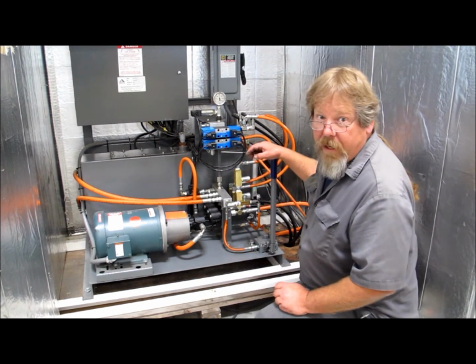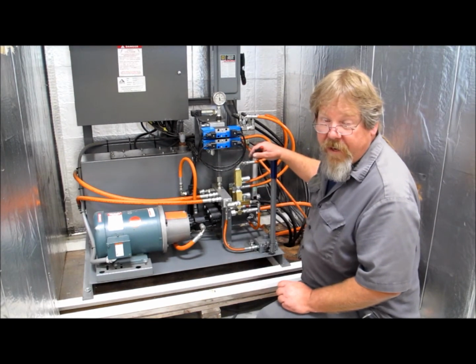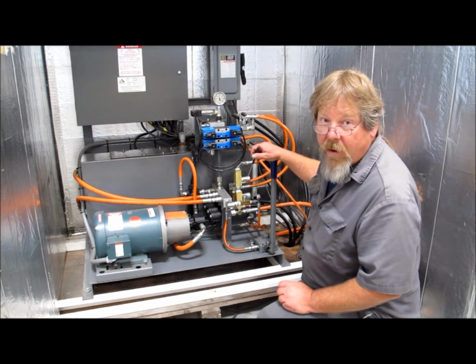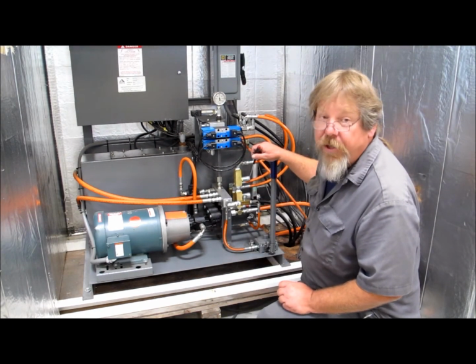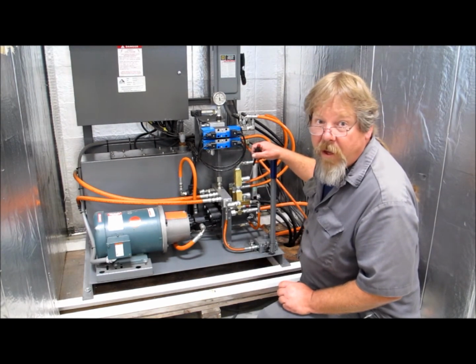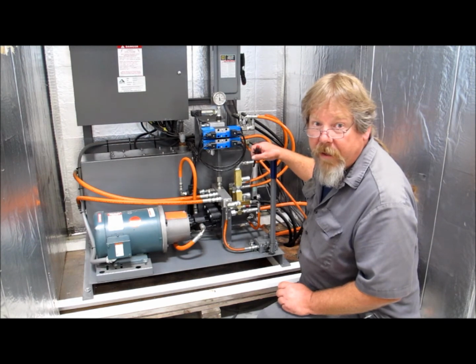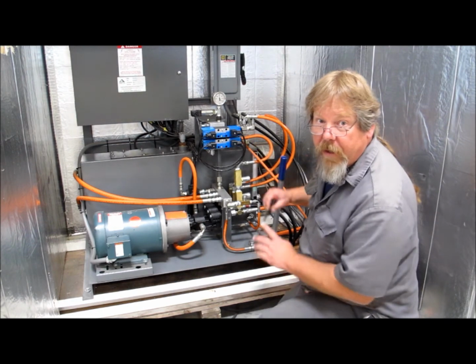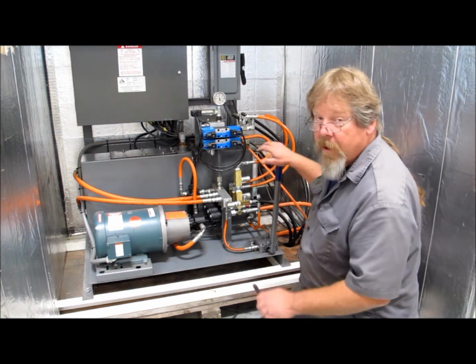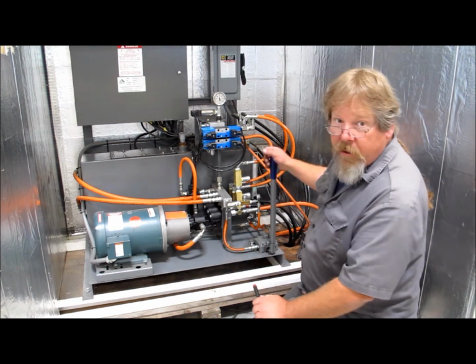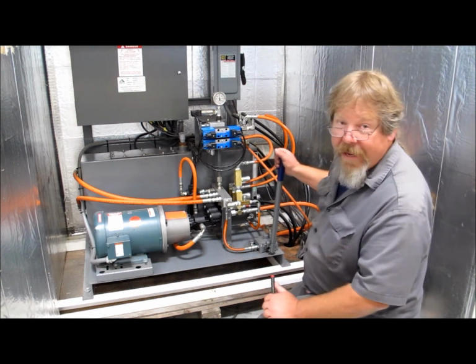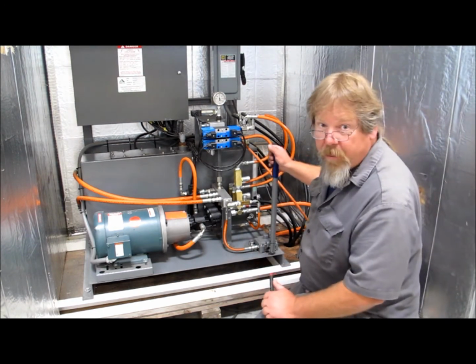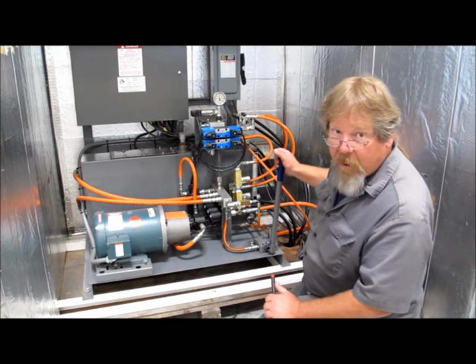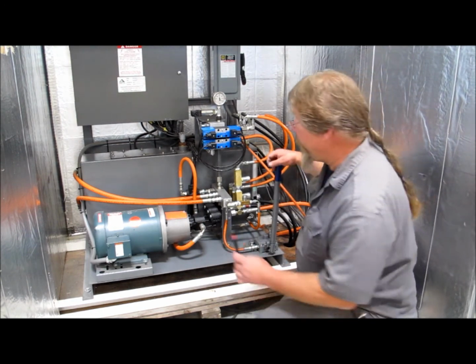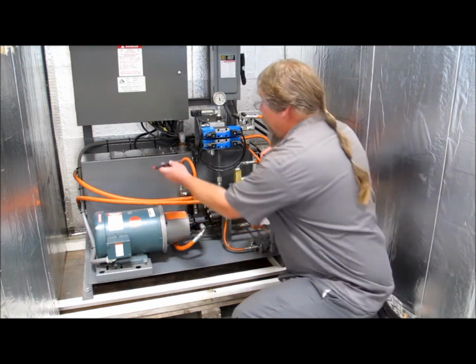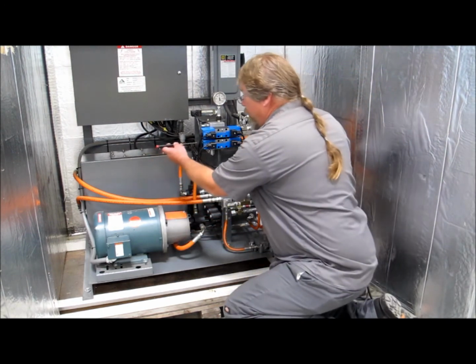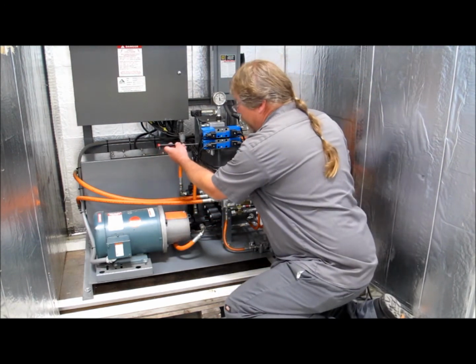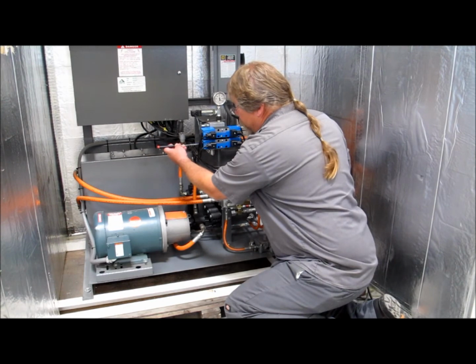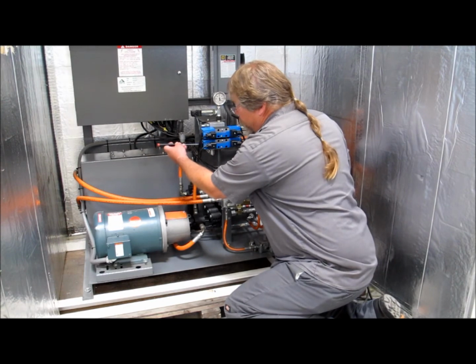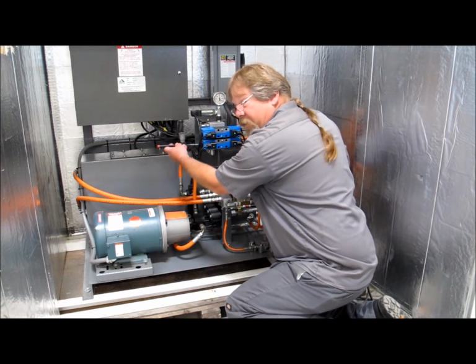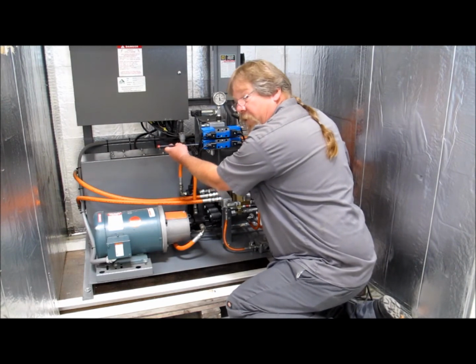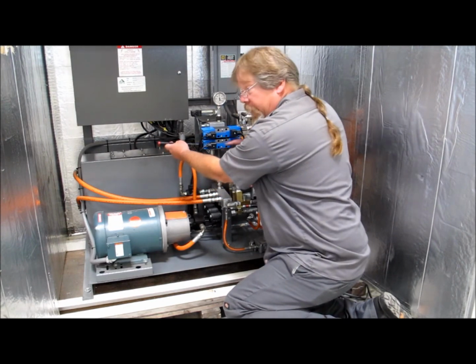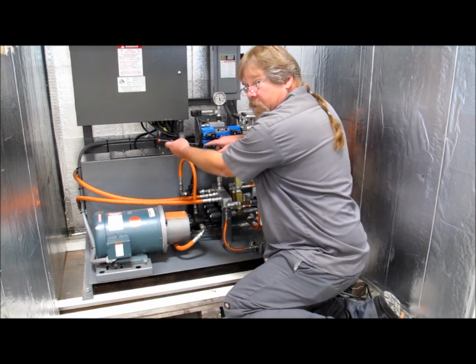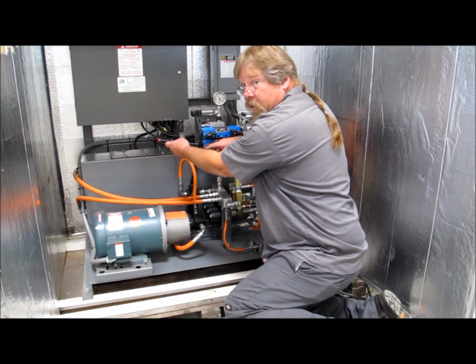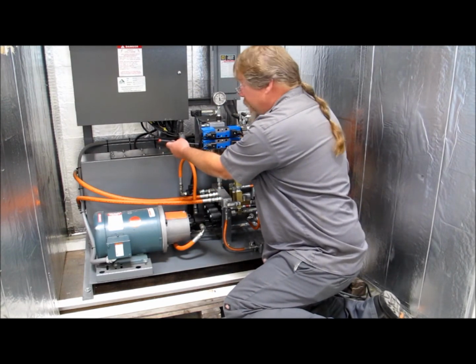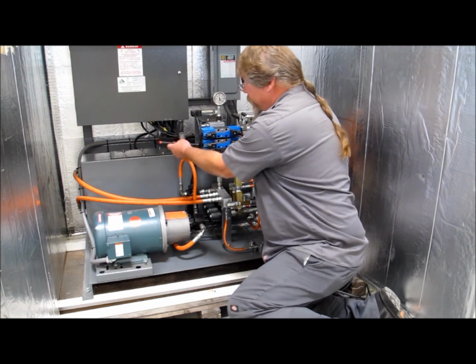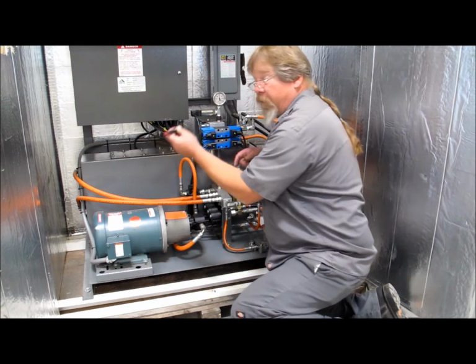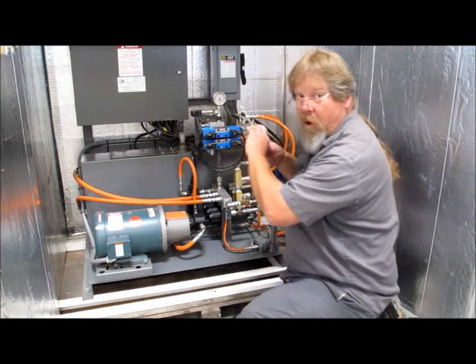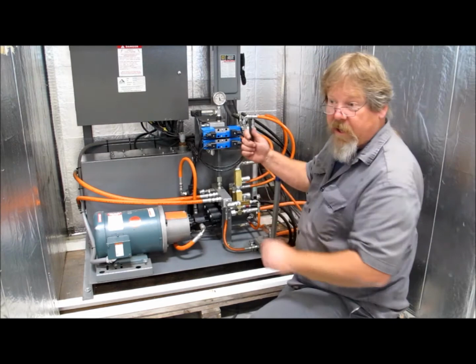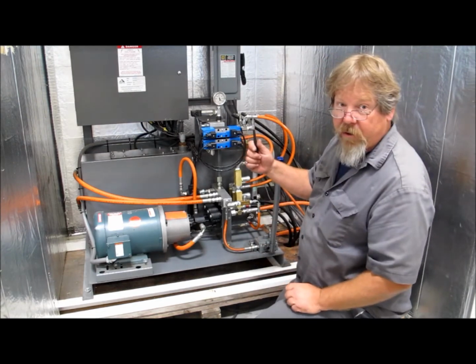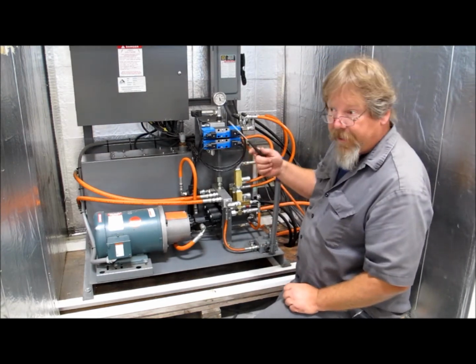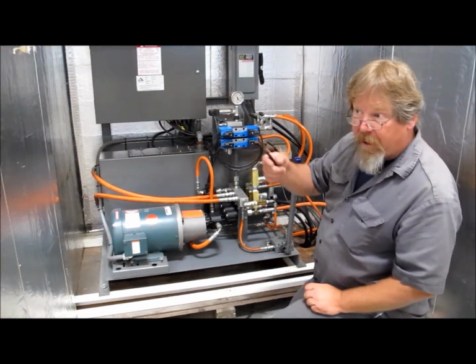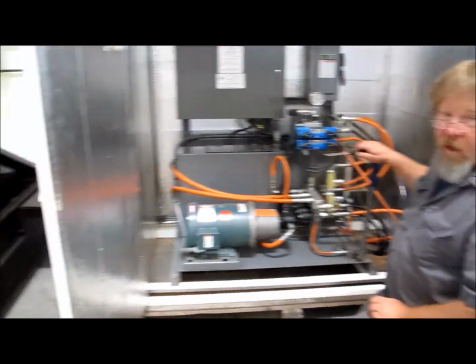In the event of a power outage, you can still operate the barriers. Use this hand pump to bring up pressure and manually shift this directional valve through the little circle in the center using a small object like a screwdriver, and the barrier will climb.